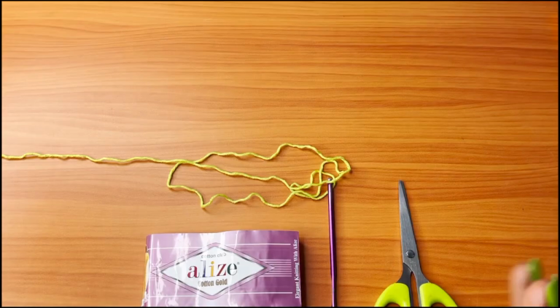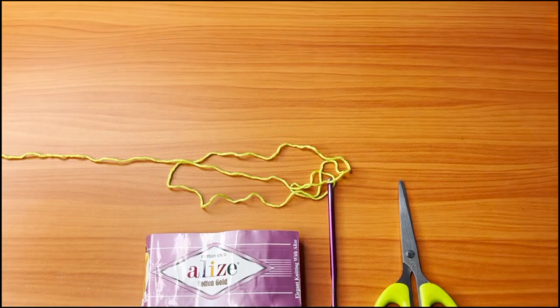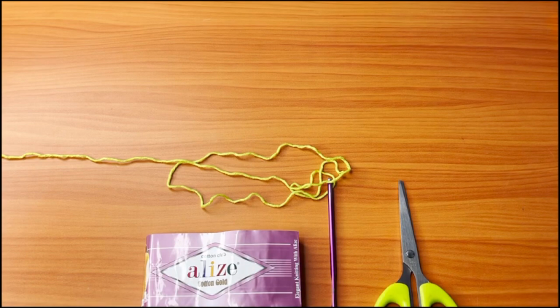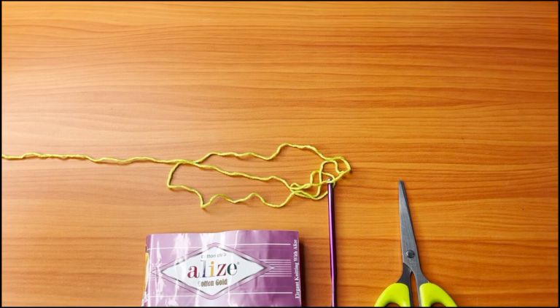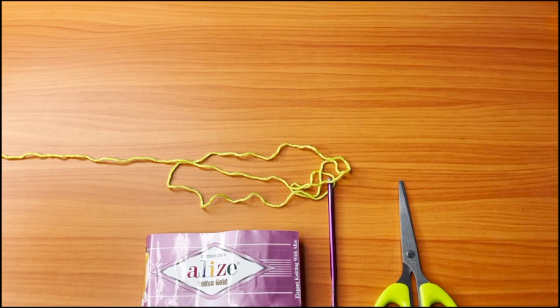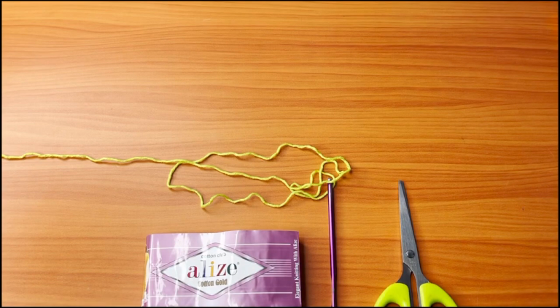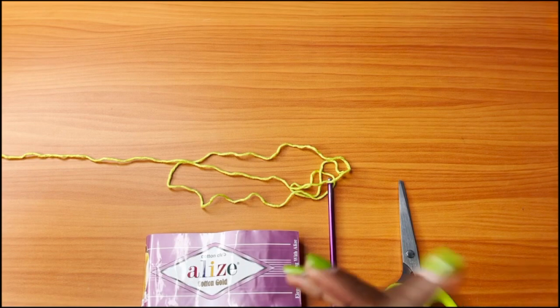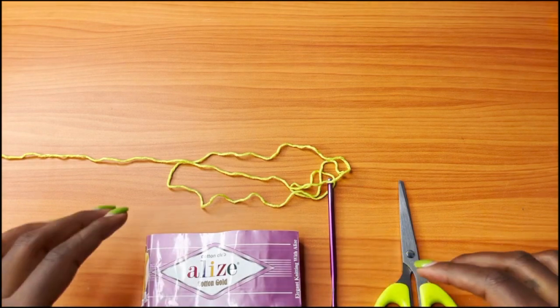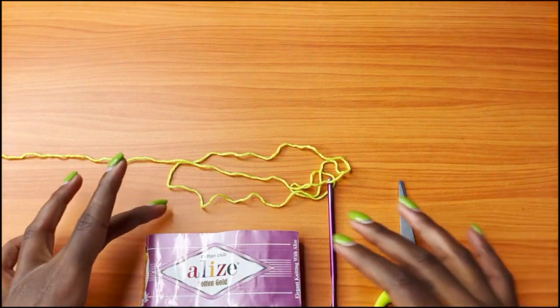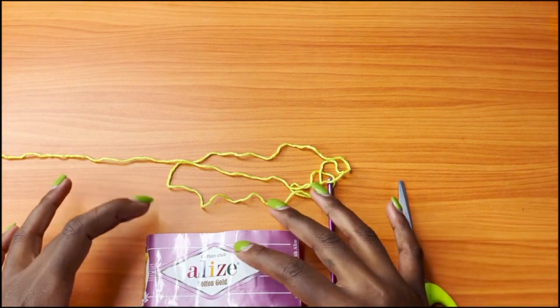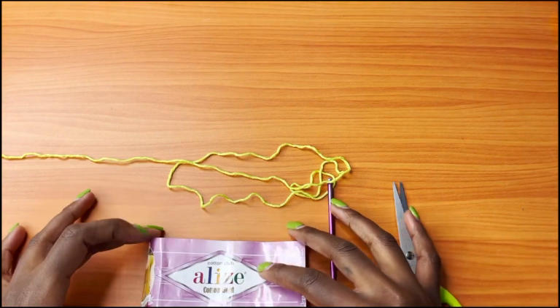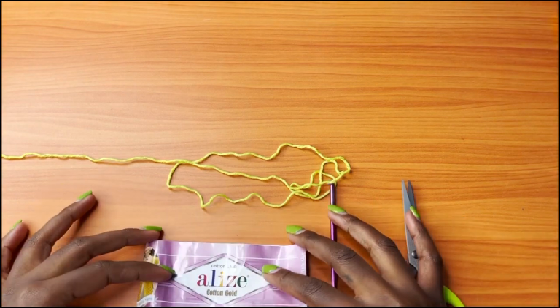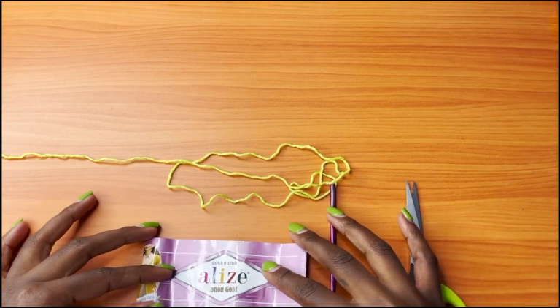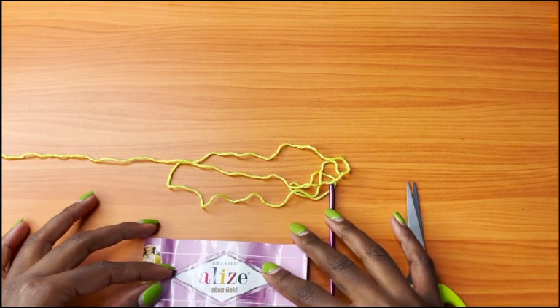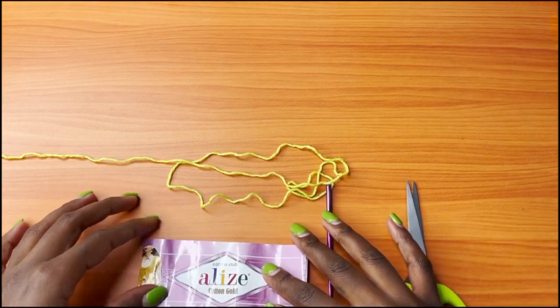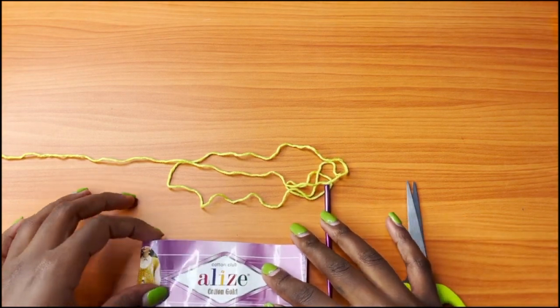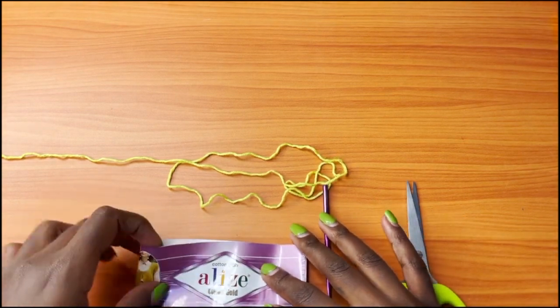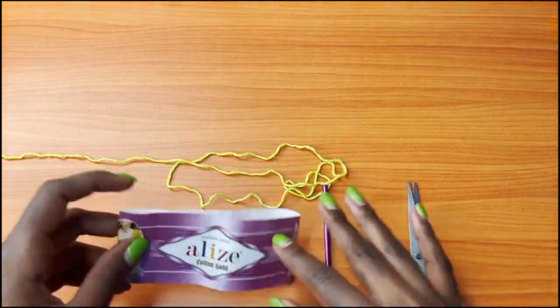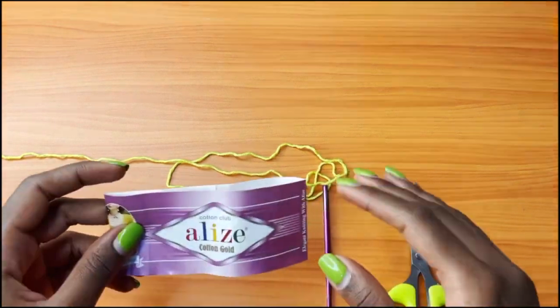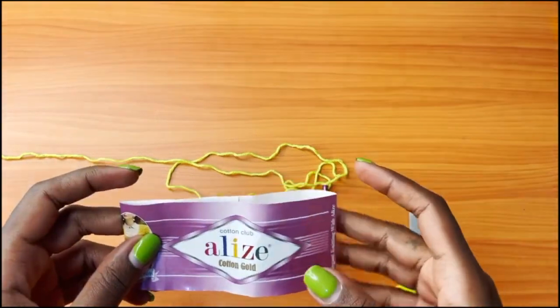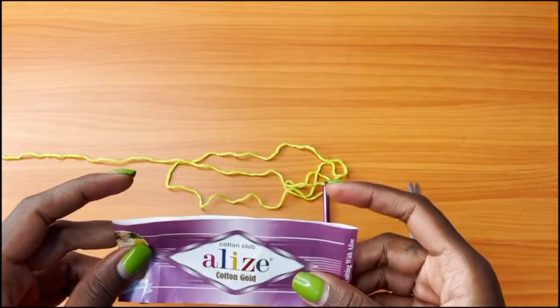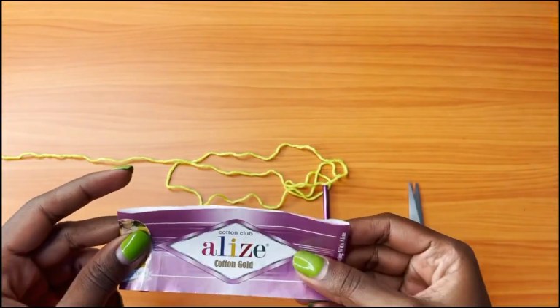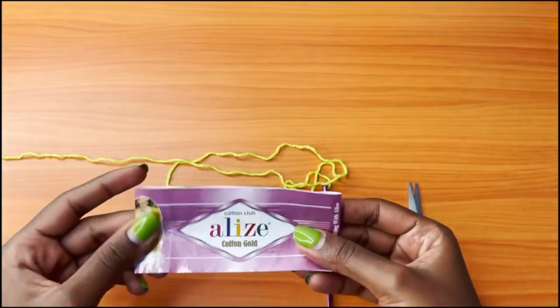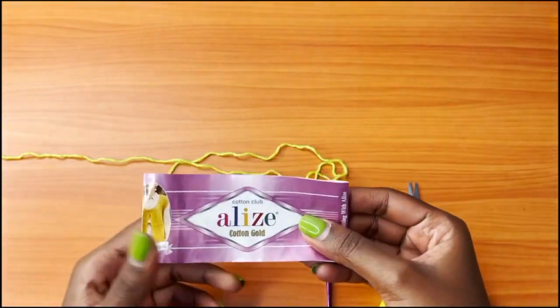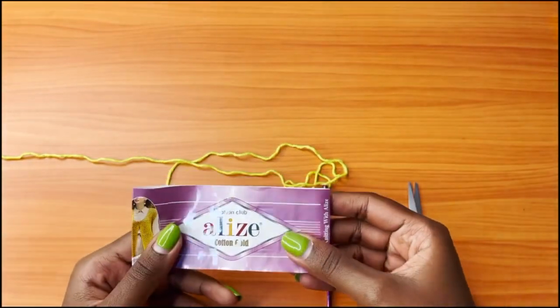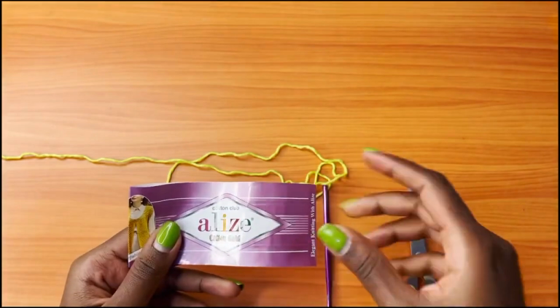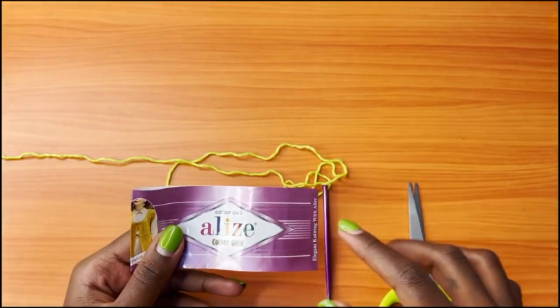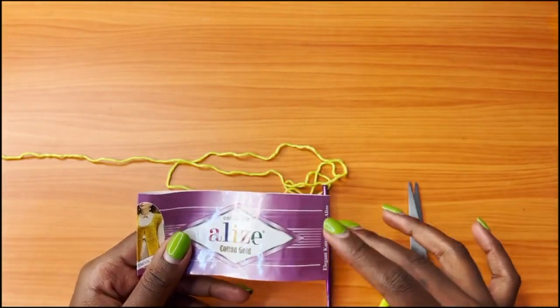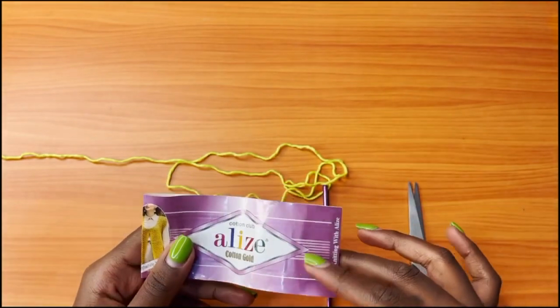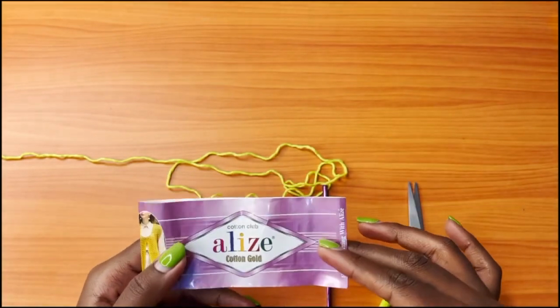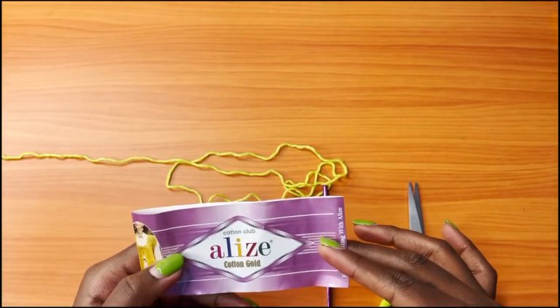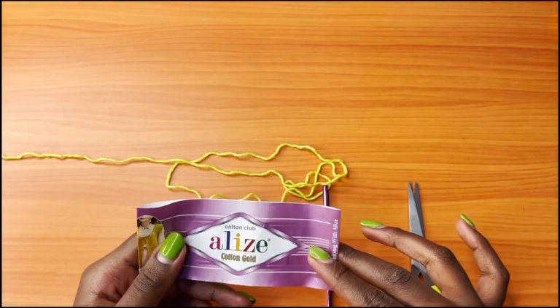Hey guys, welcome back to my channel. Today we are going to be making the floral mesh dress that you have seen at the beginning of the video.